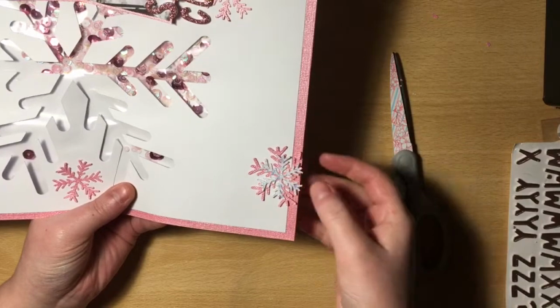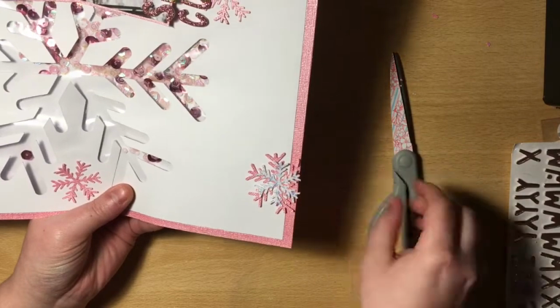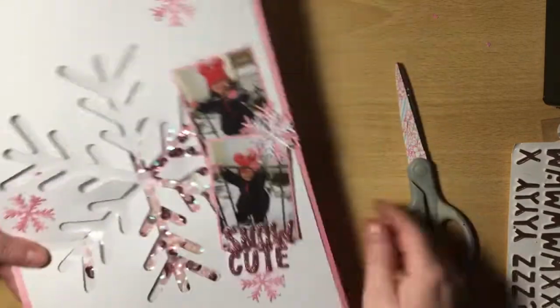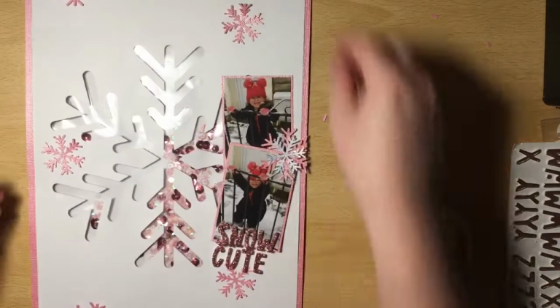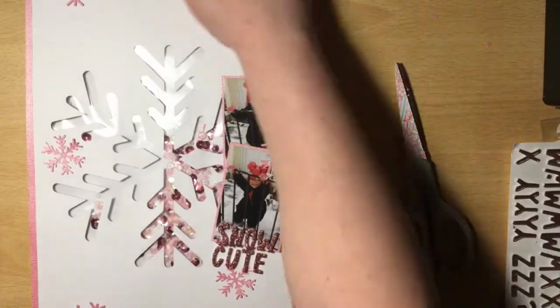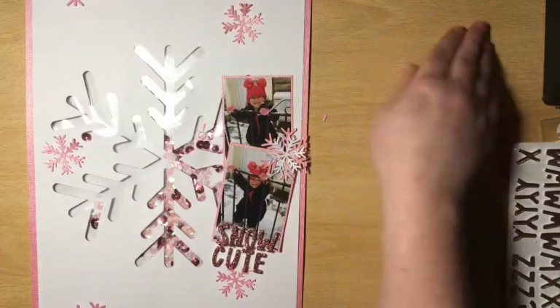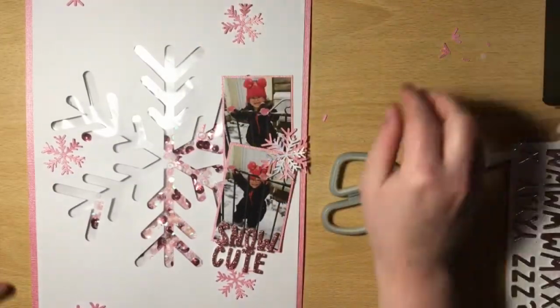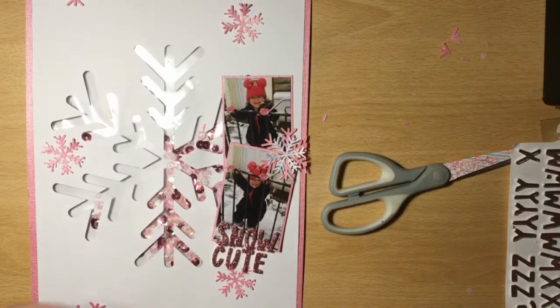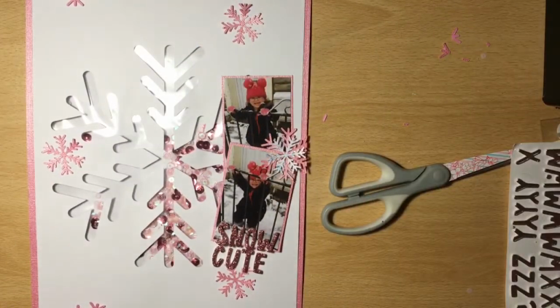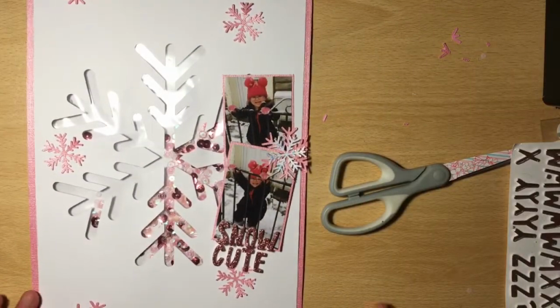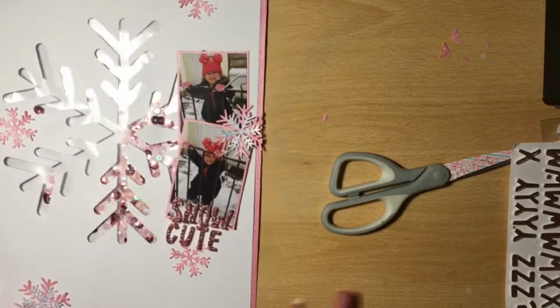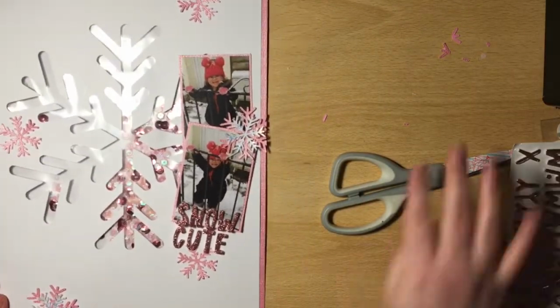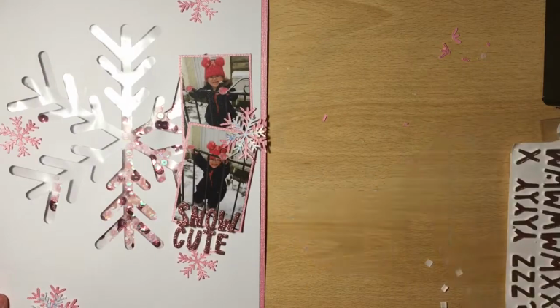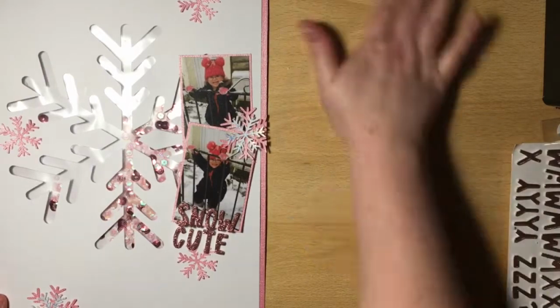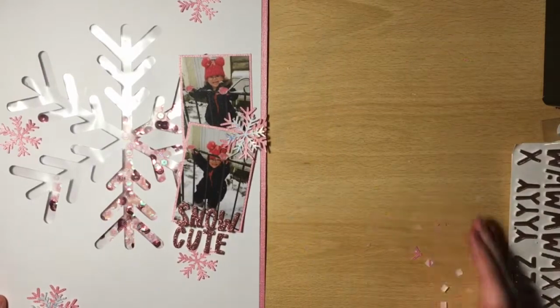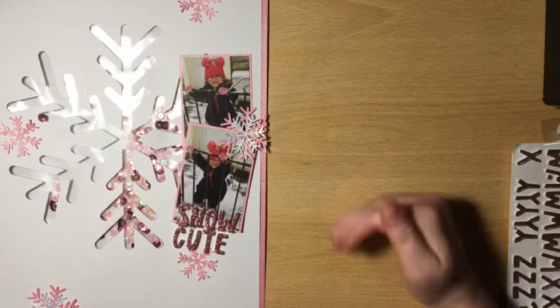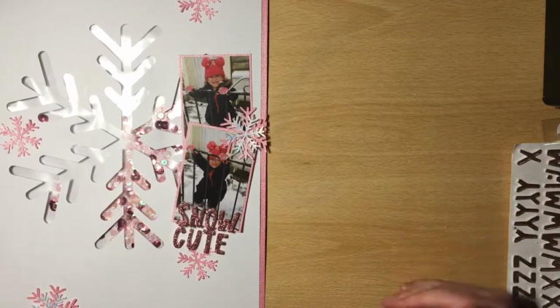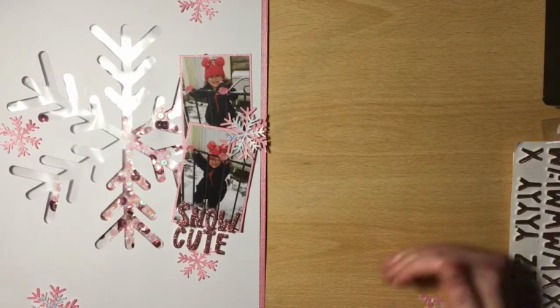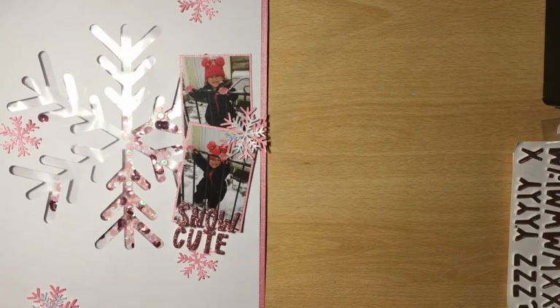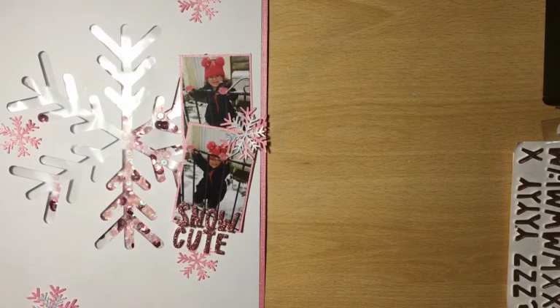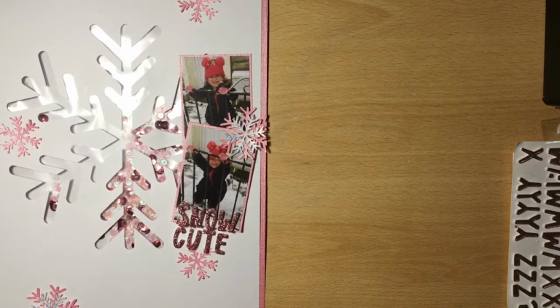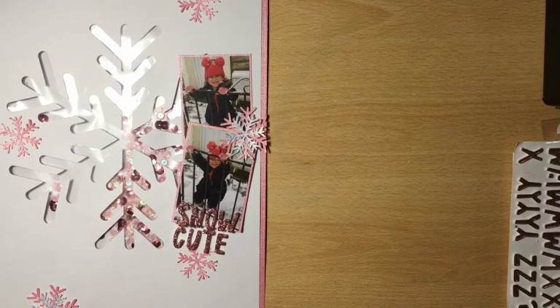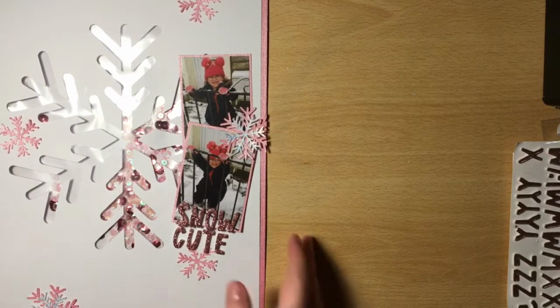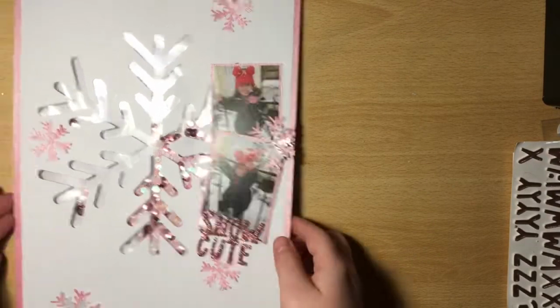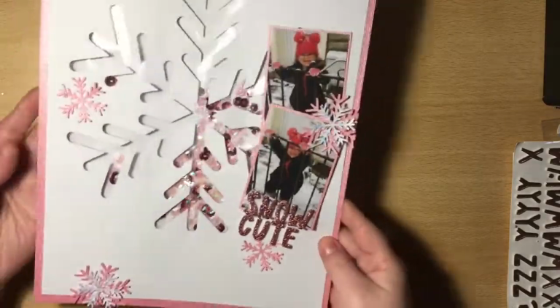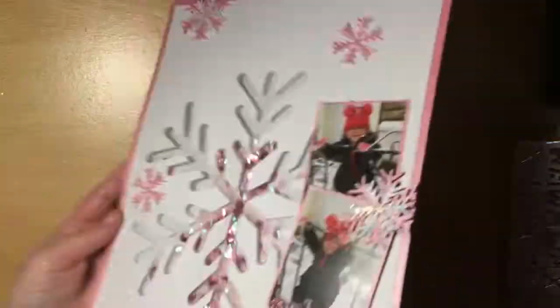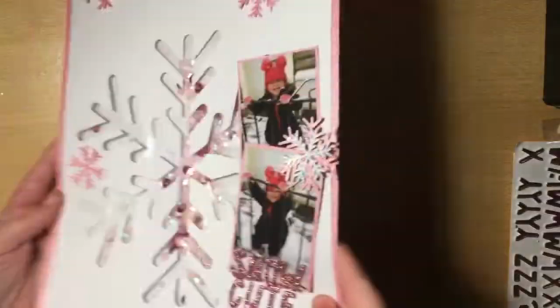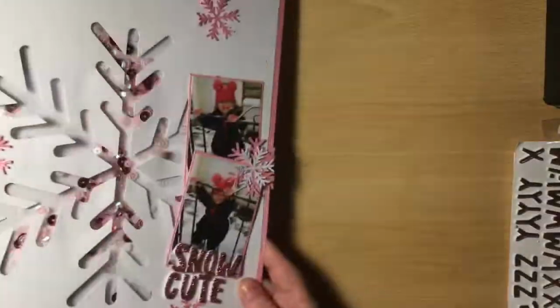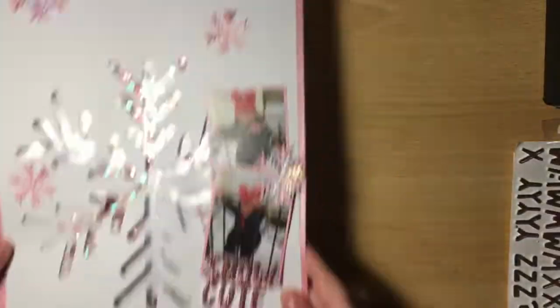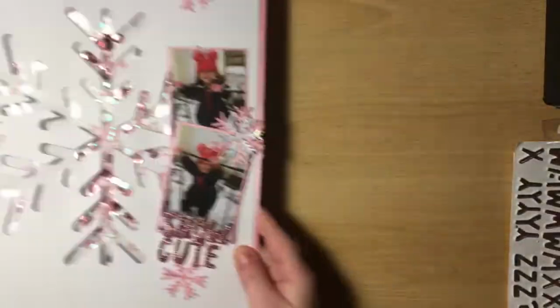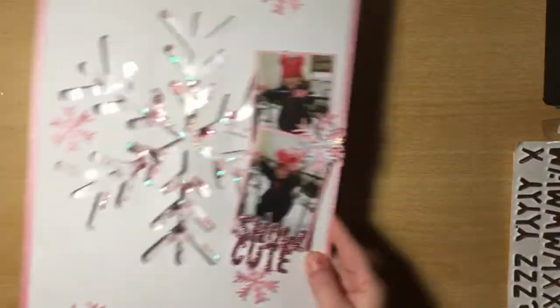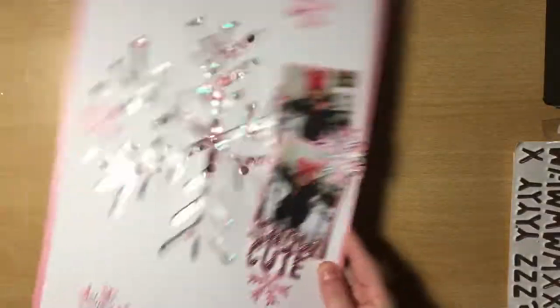My layout is nearly finished now and there will be some close-ups coming up. Thank you everyone for watching, and please do go onto the UK Scrap Addicts Facebook page and join in with some sparkly layouts too.